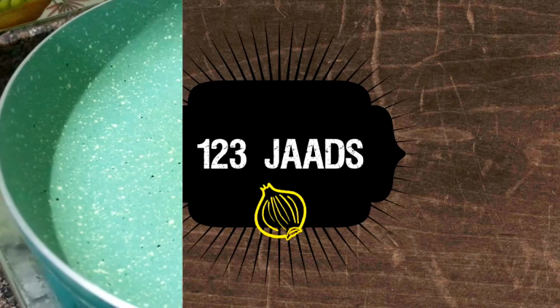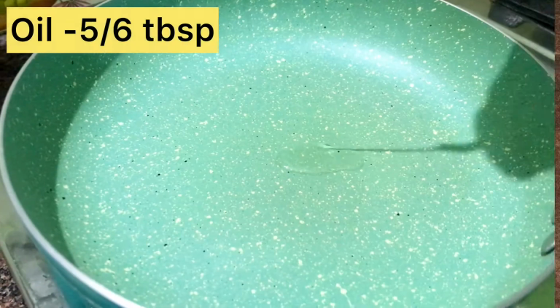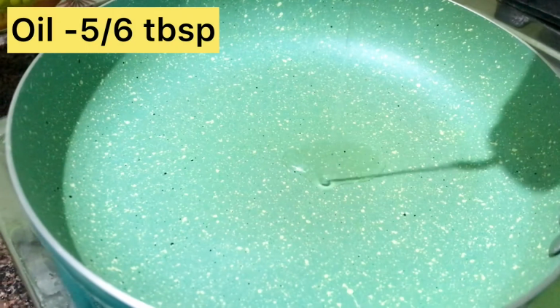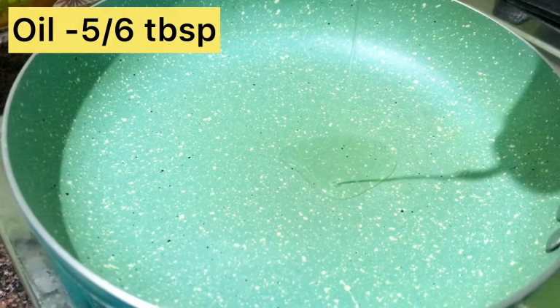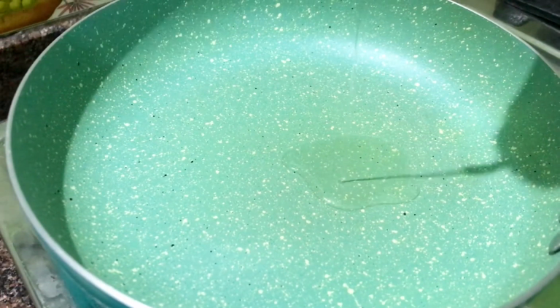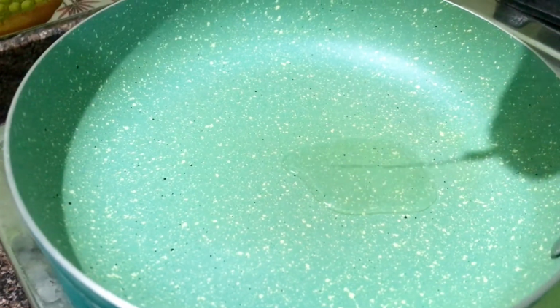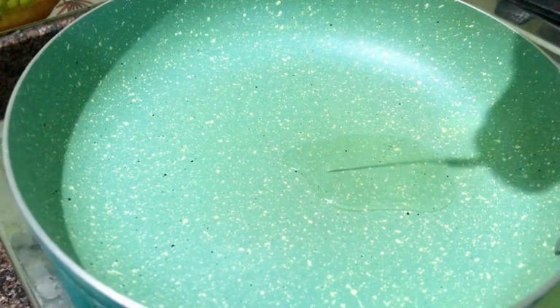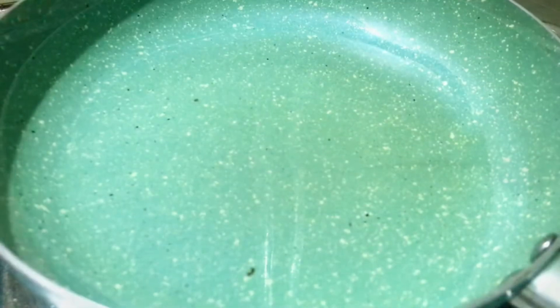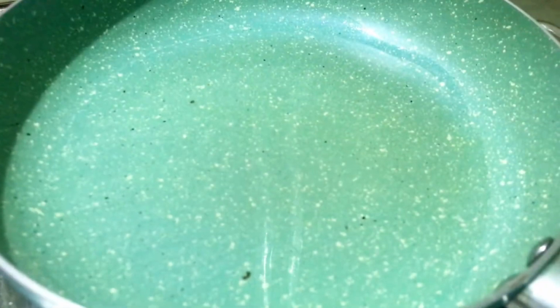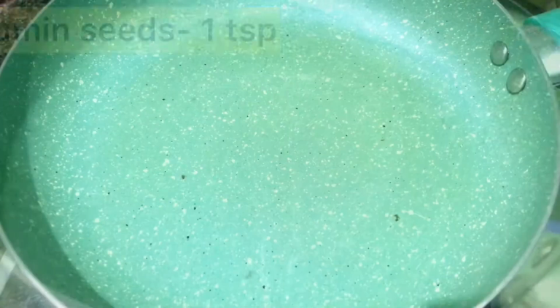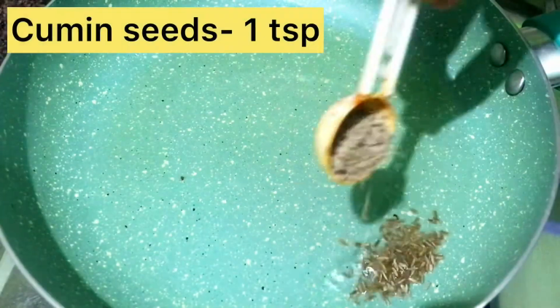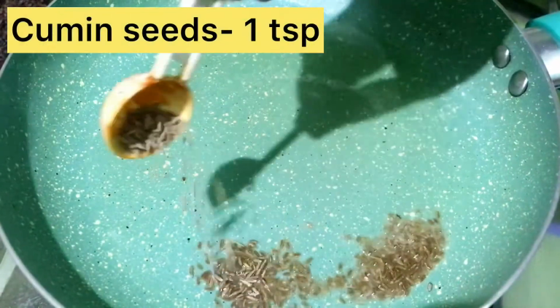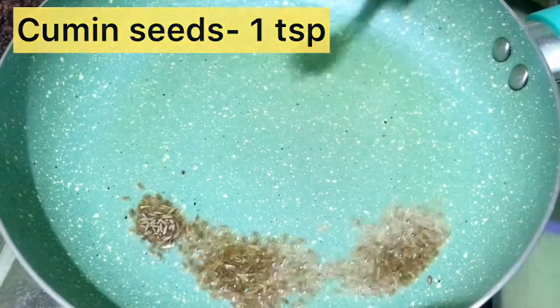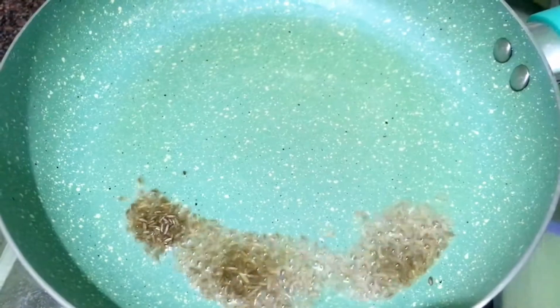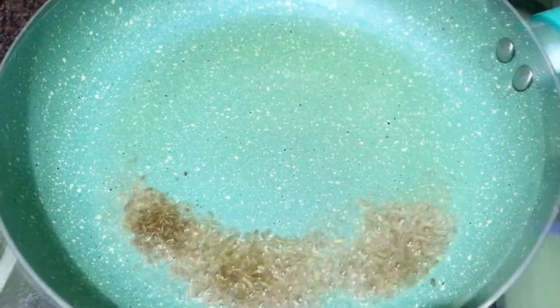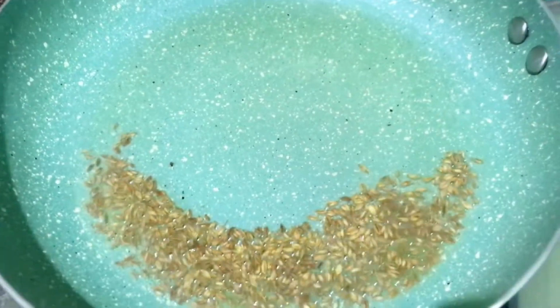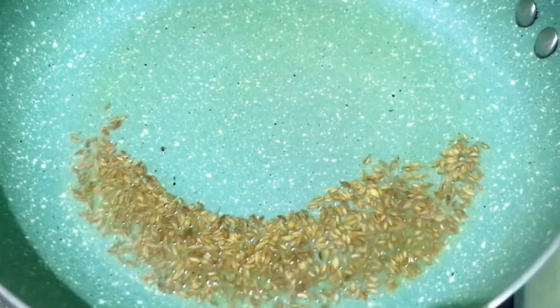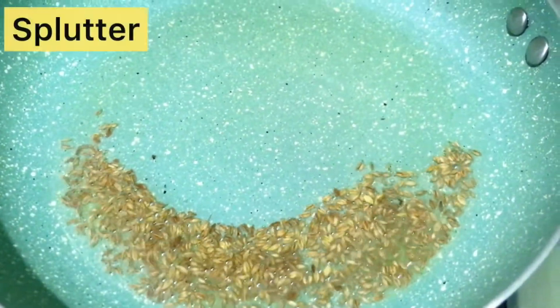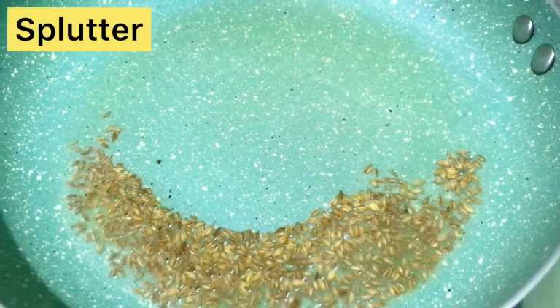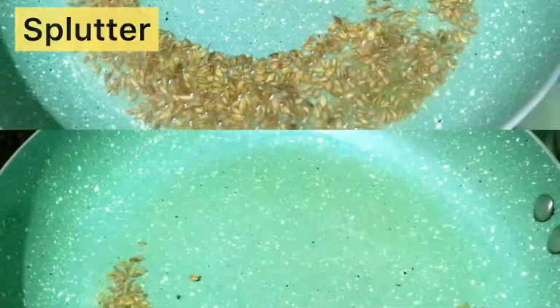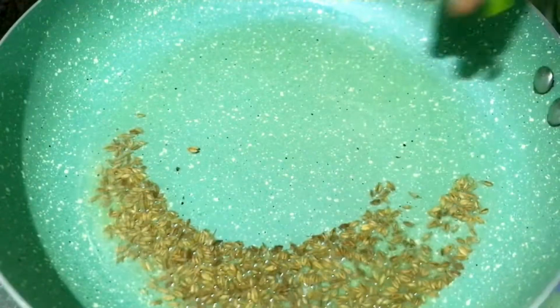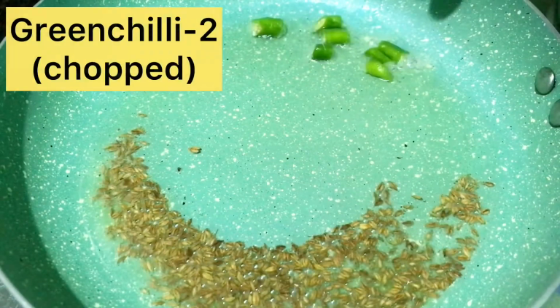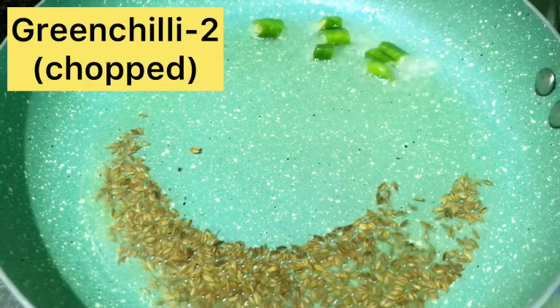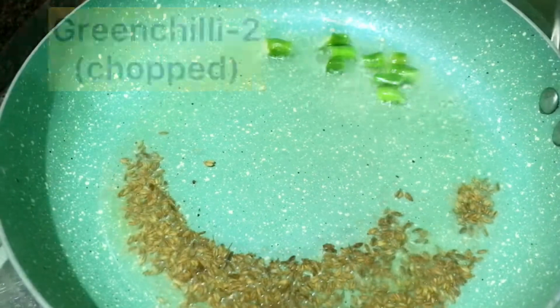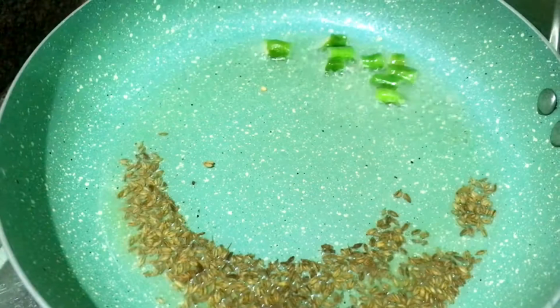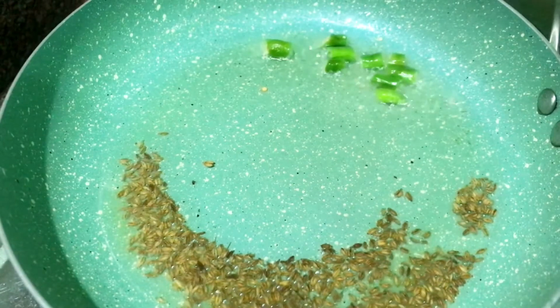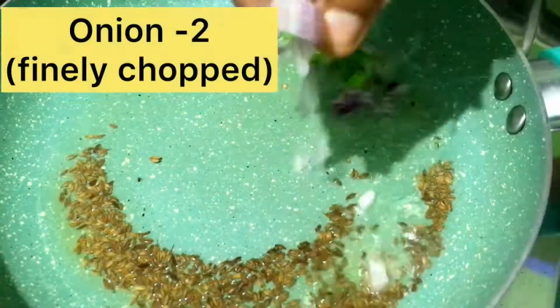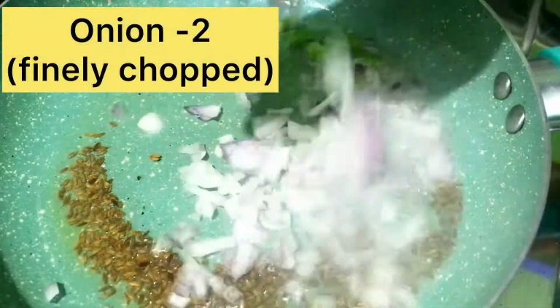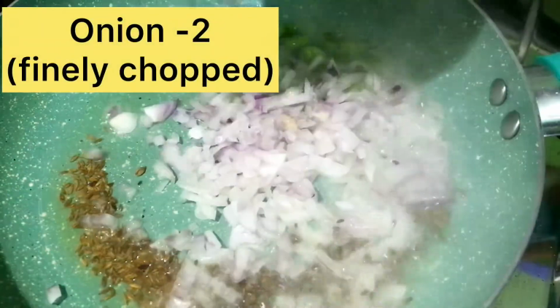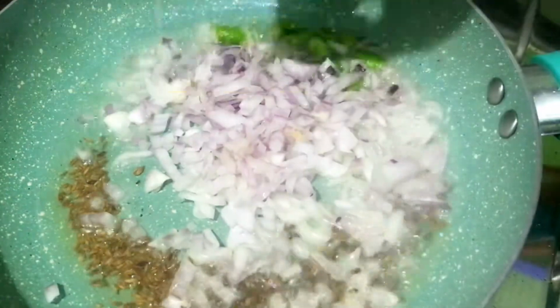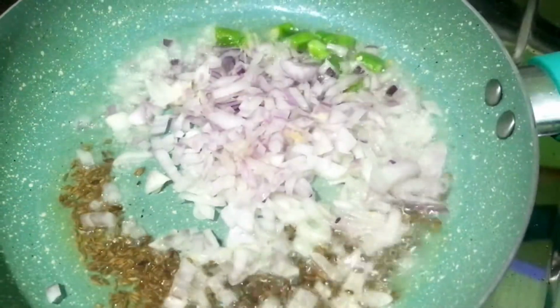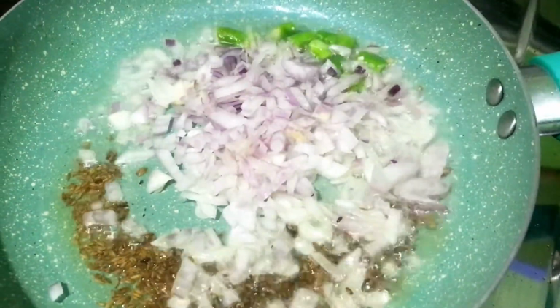Let's make the recipe. We need 5-6 tablespoons of sunflower oil, 1 teaspoon of jeera, and 1 medium size onion.